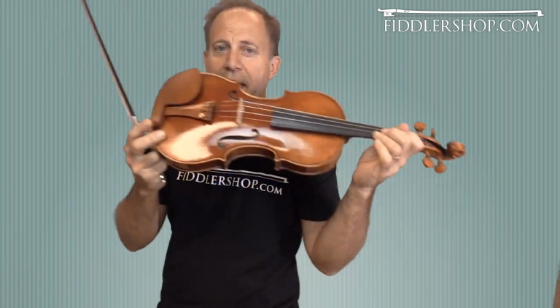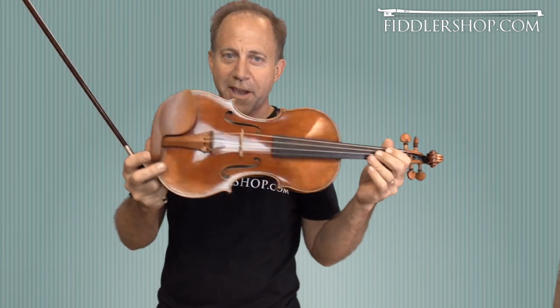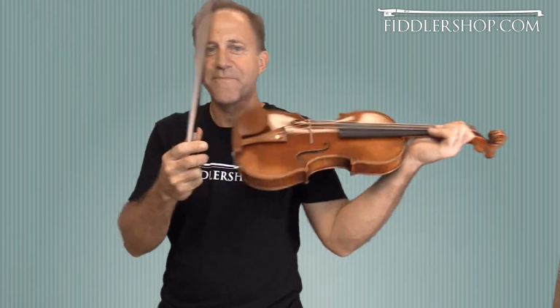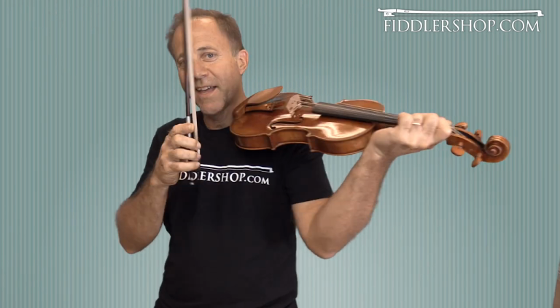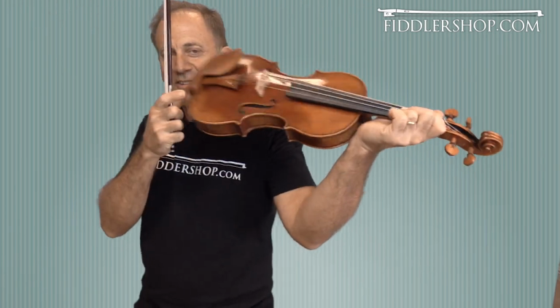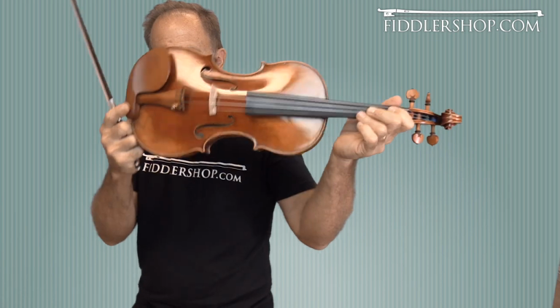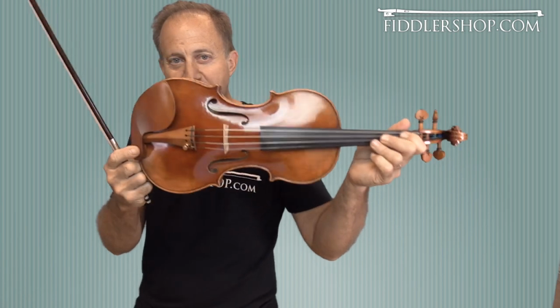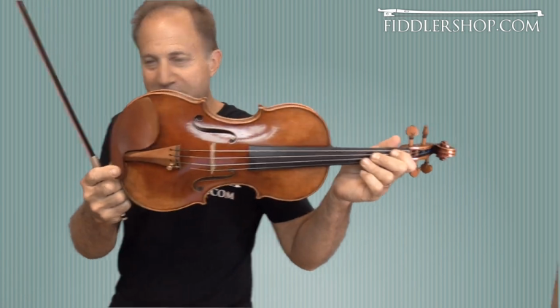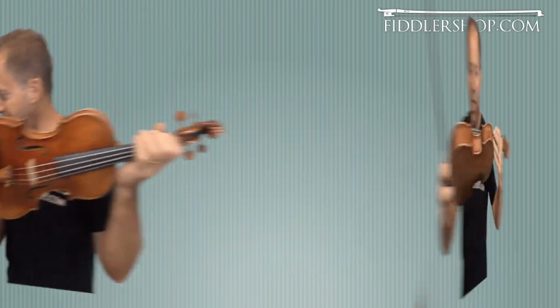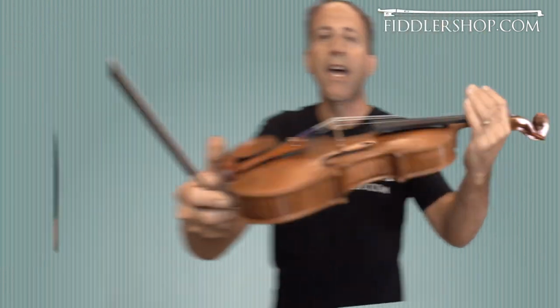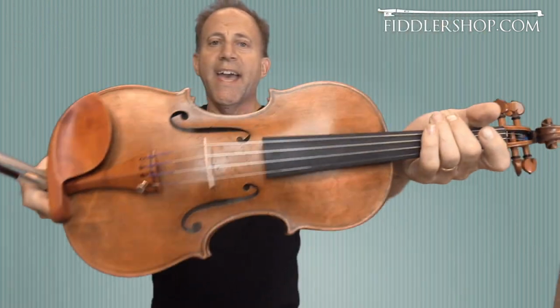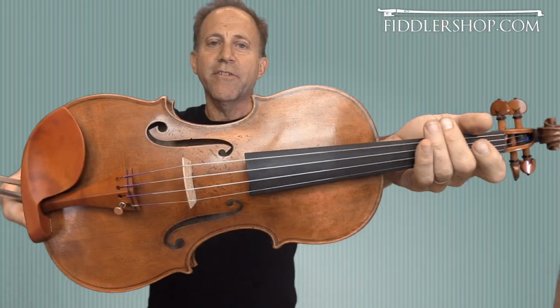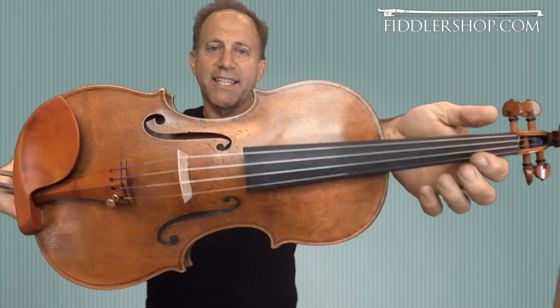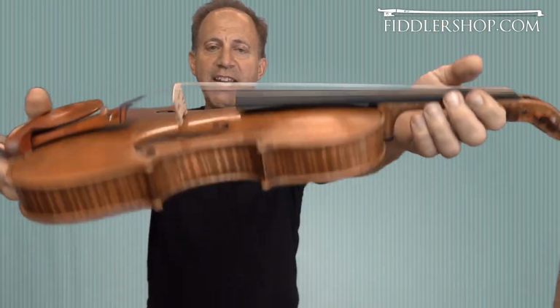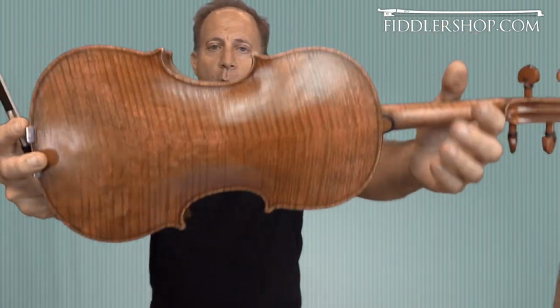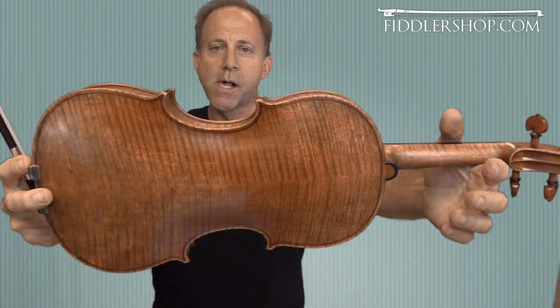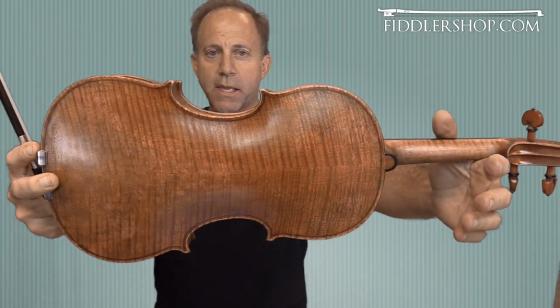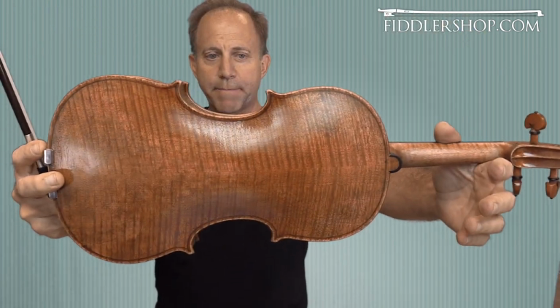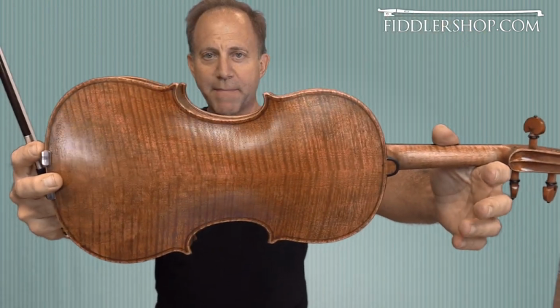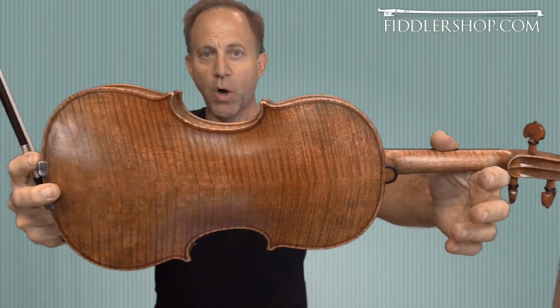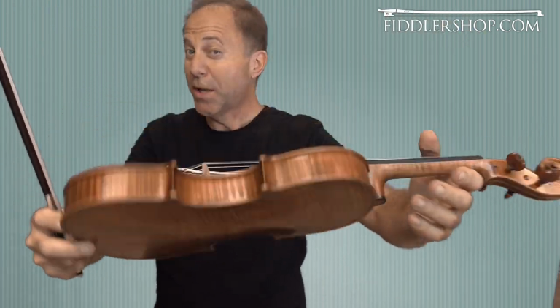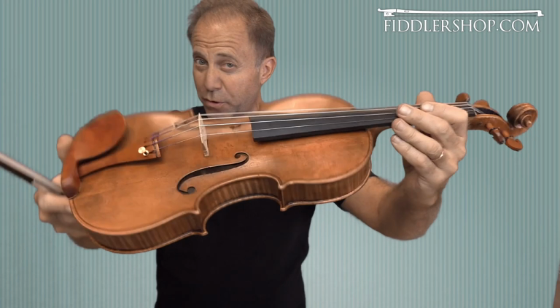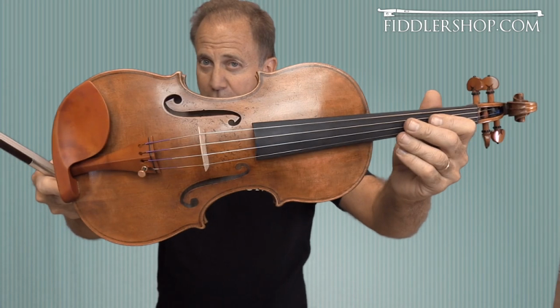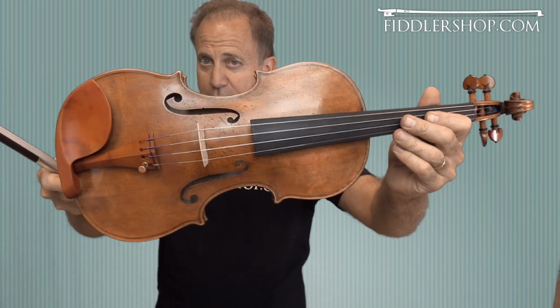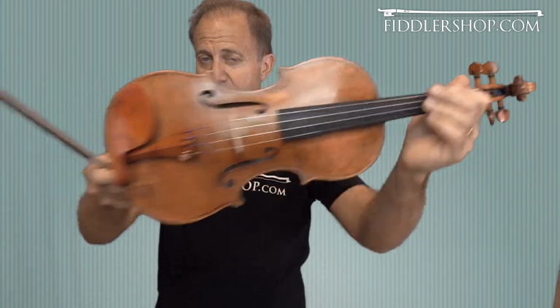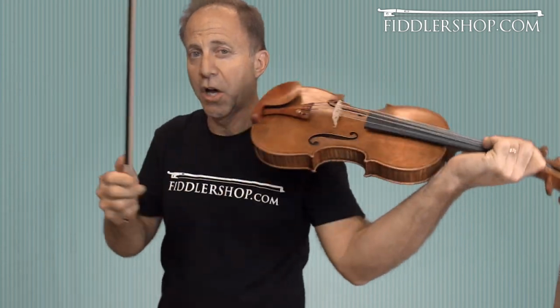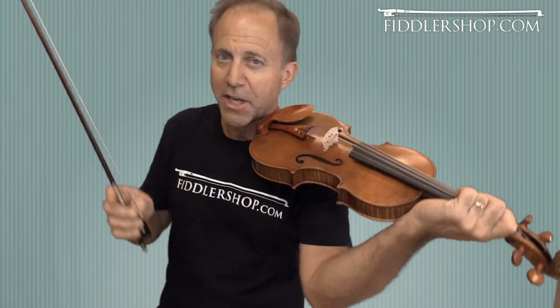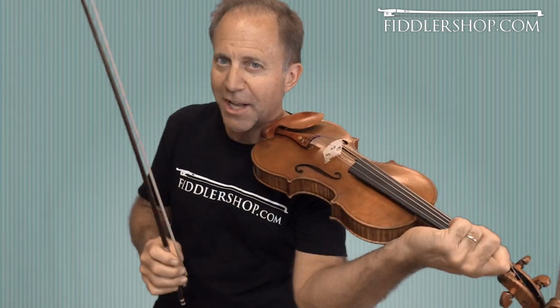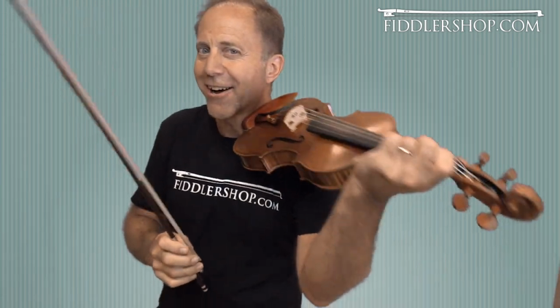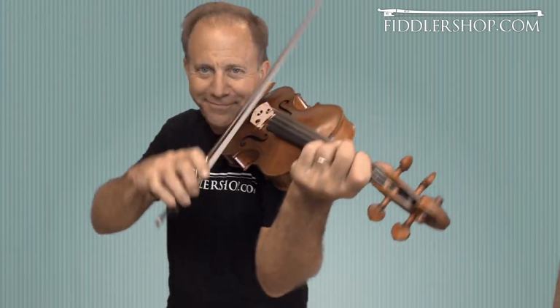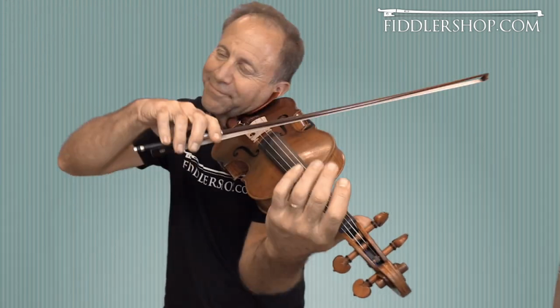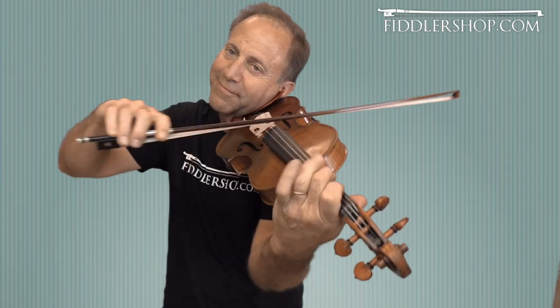Anyway, this is the Benchmade instrument, and here is the Chi Liao Benchmade Ole Bull under the supervision of Scott Chow.